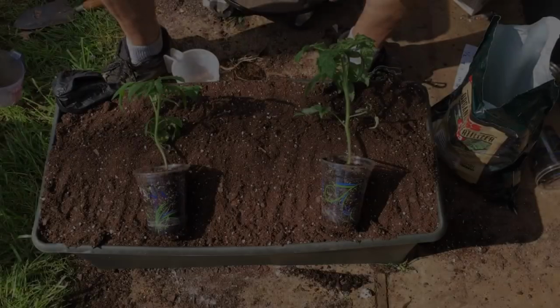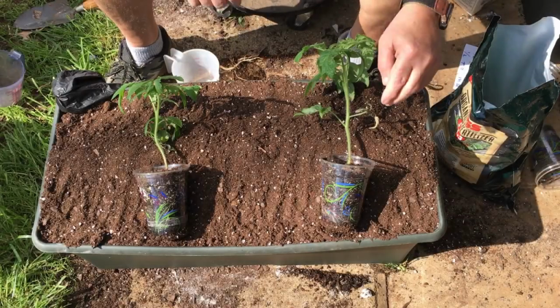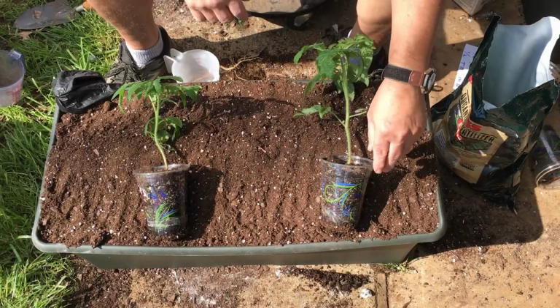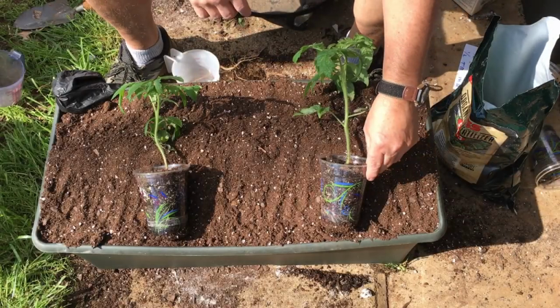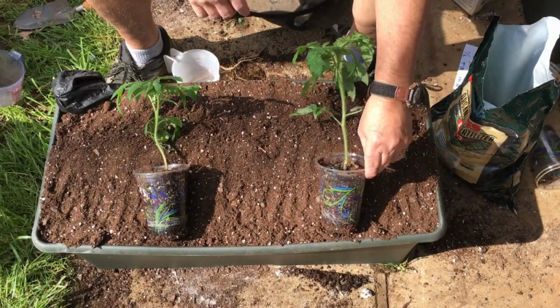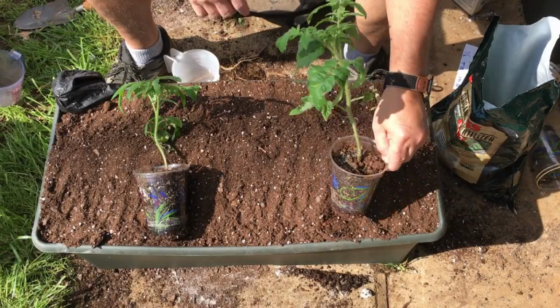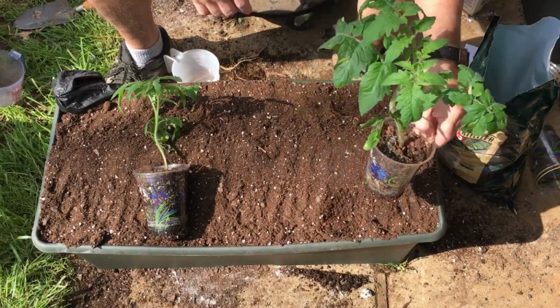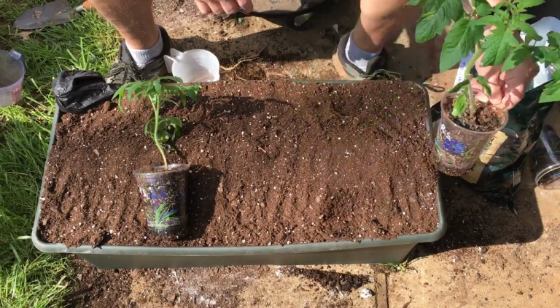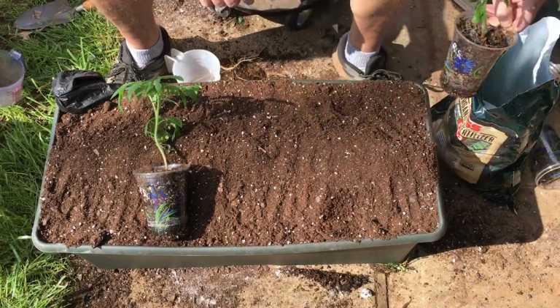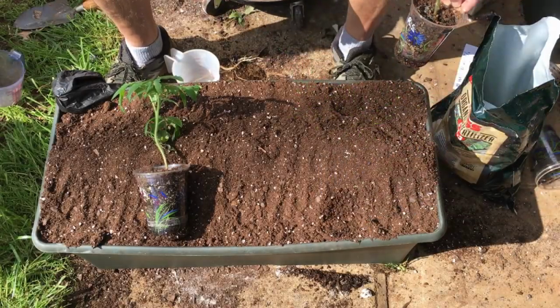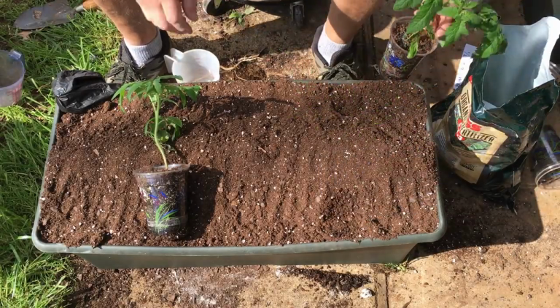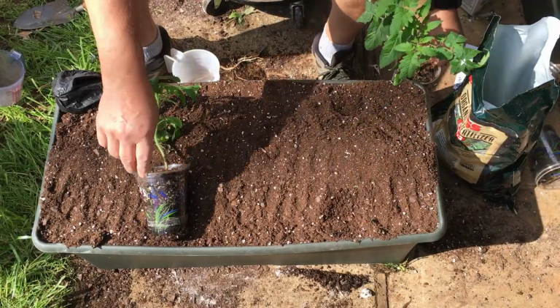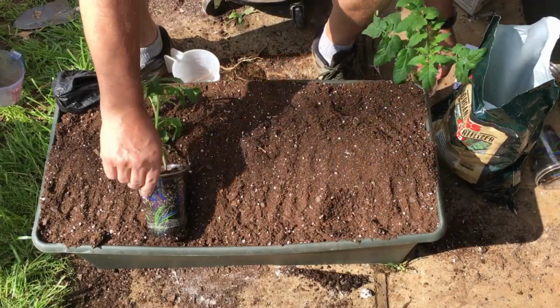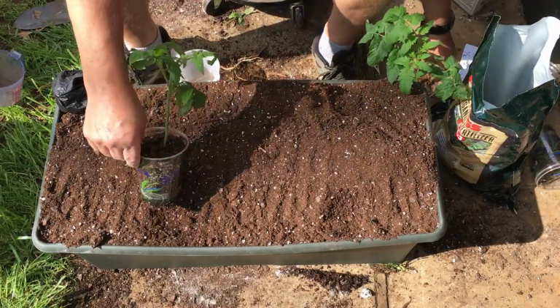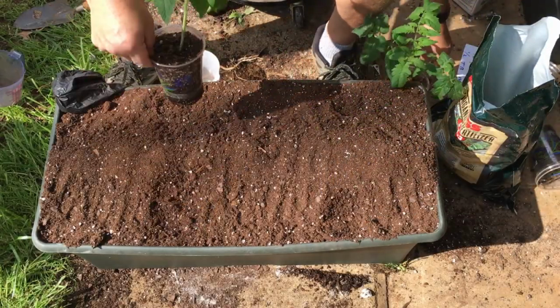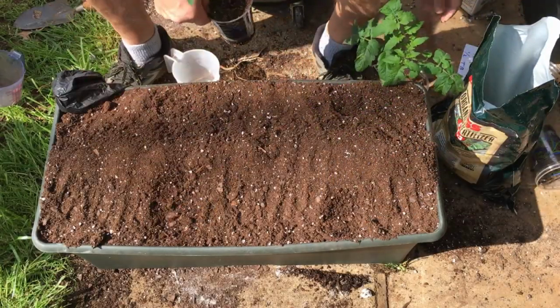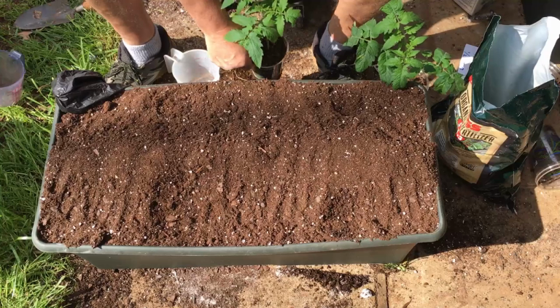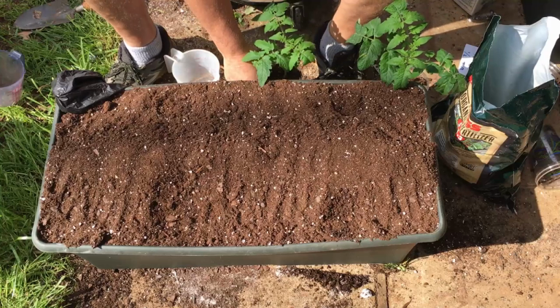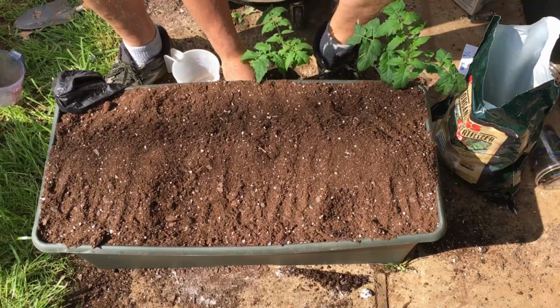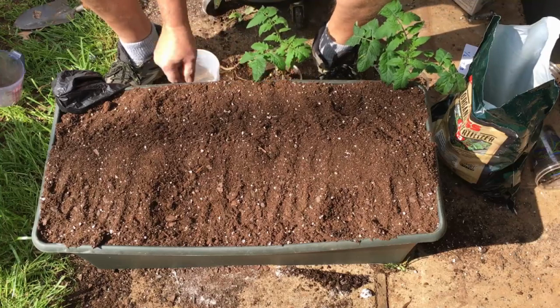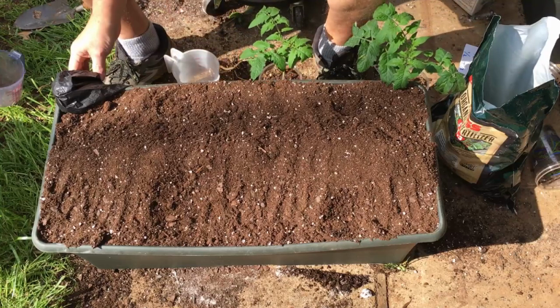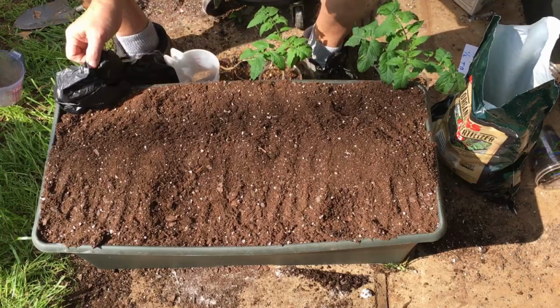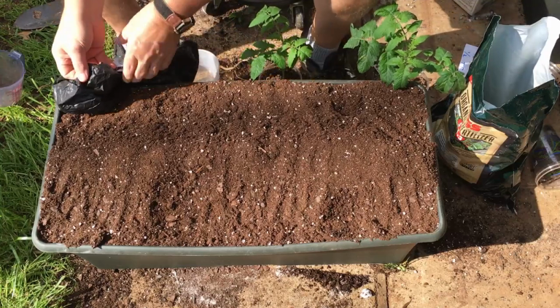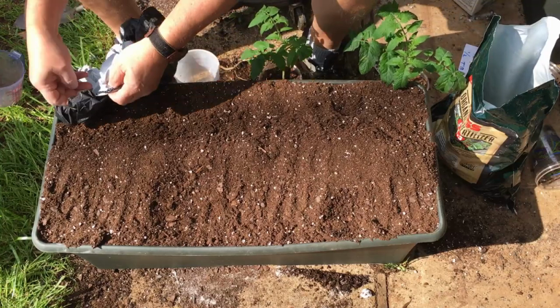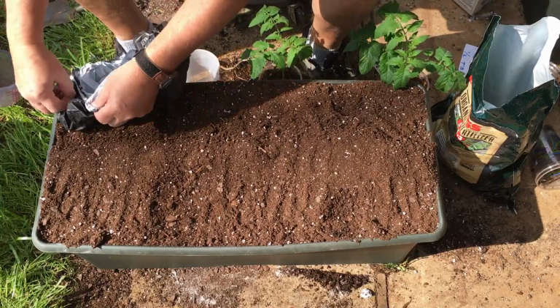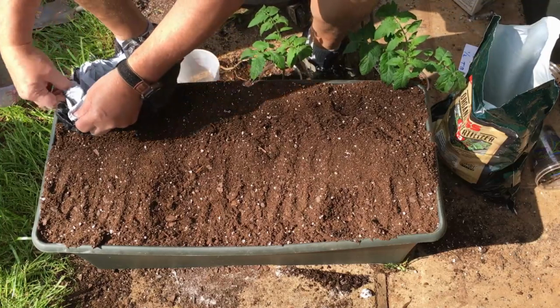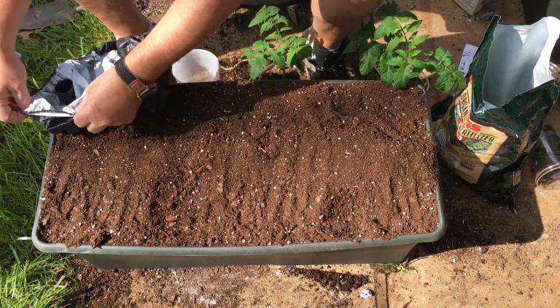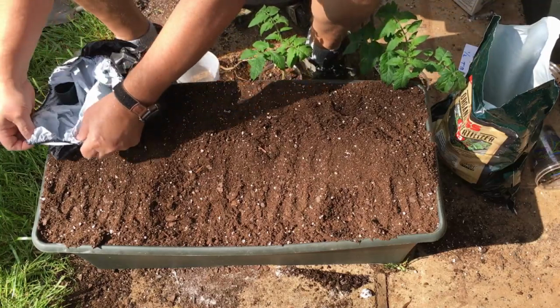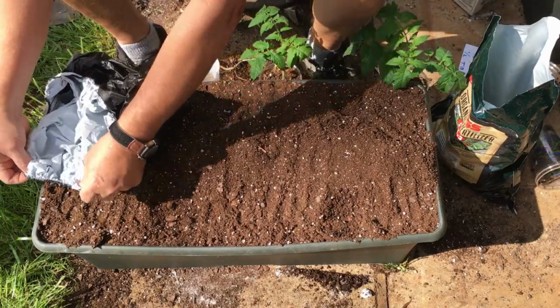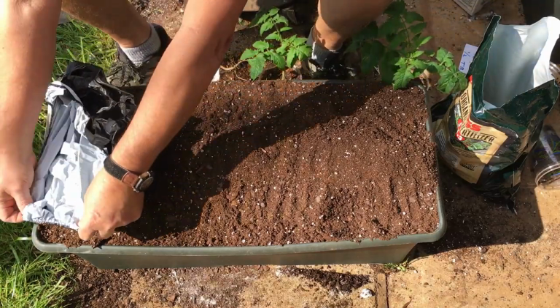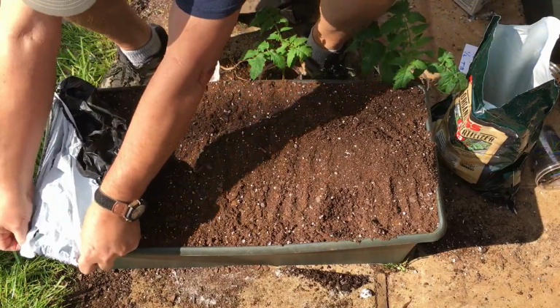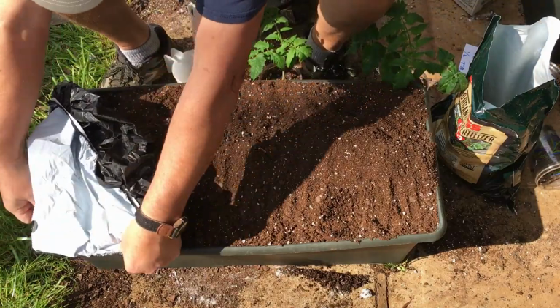It is time to transplant the seedlings from the grow lights to the EarthBoxes and wicking tubs. So let's get after it.